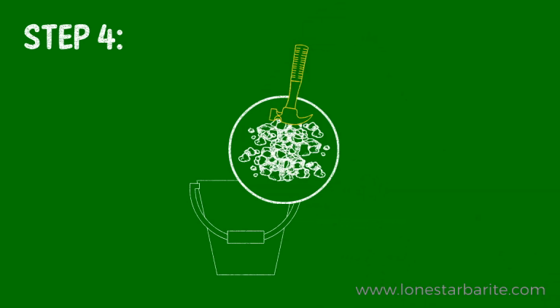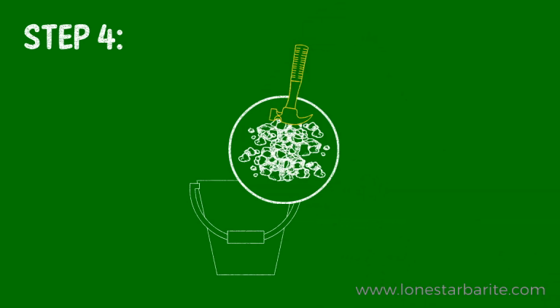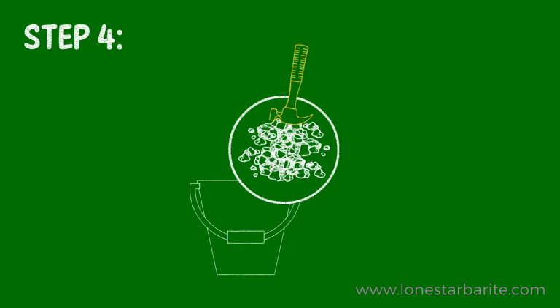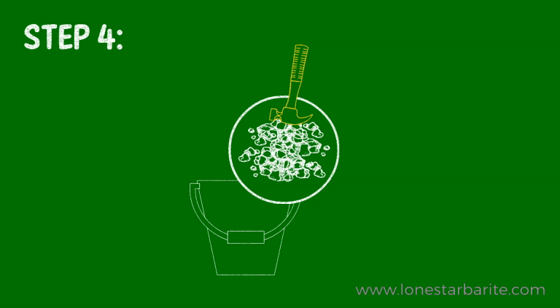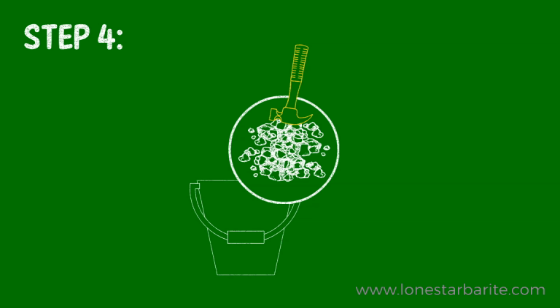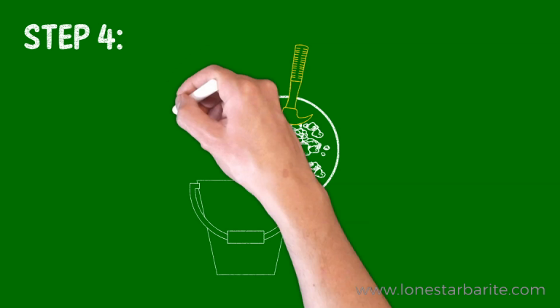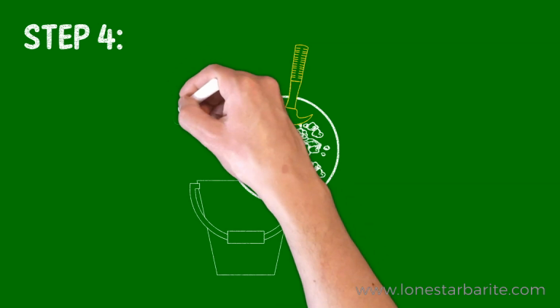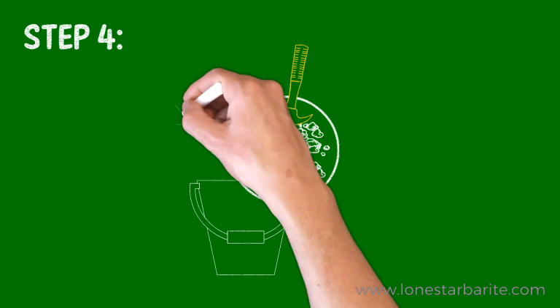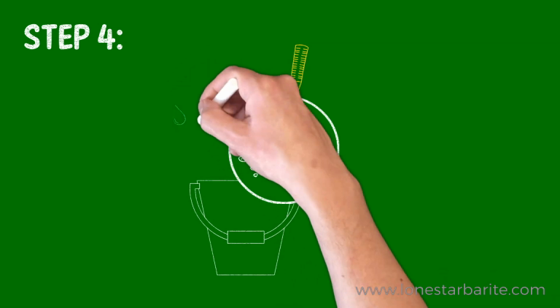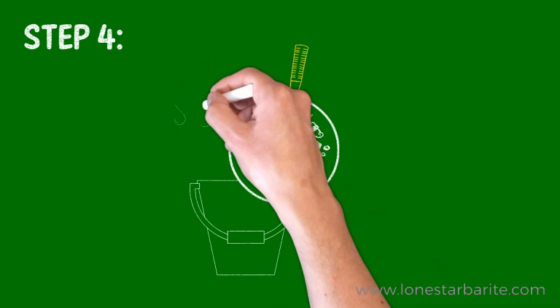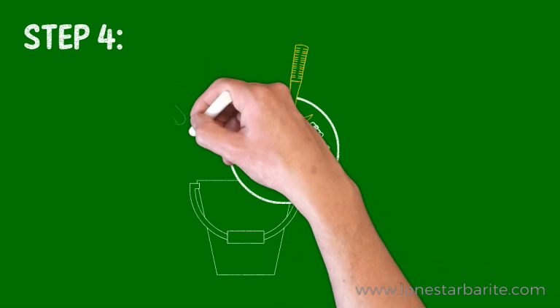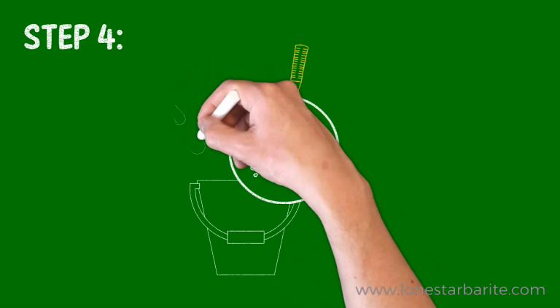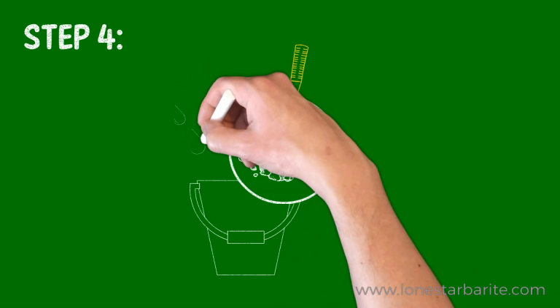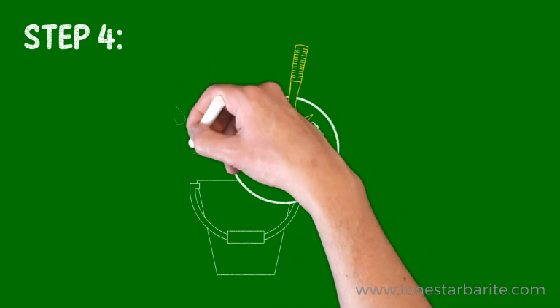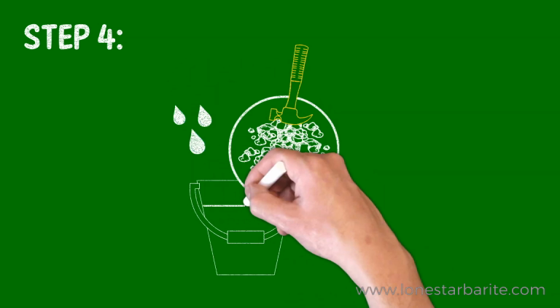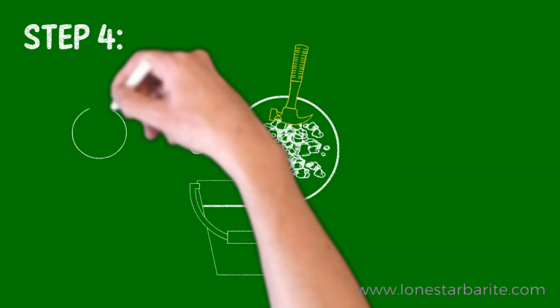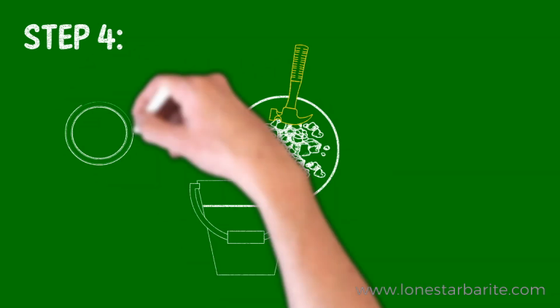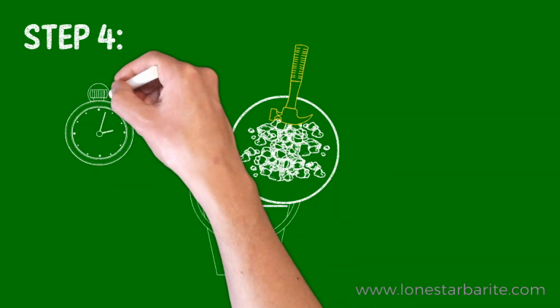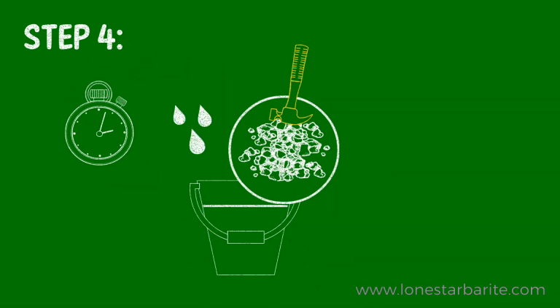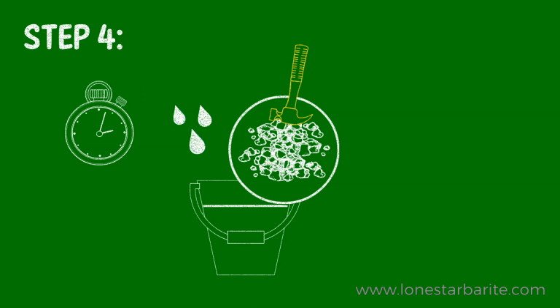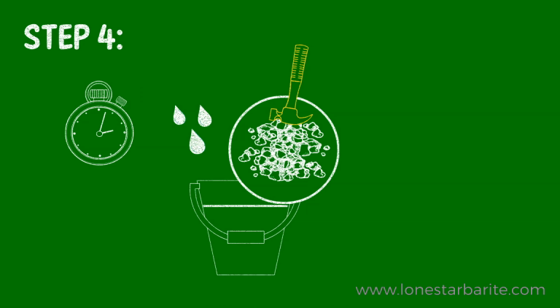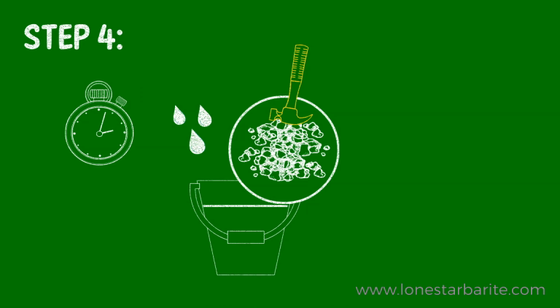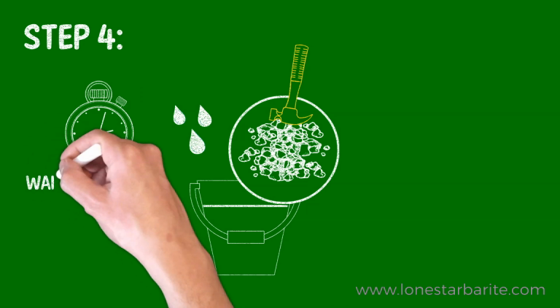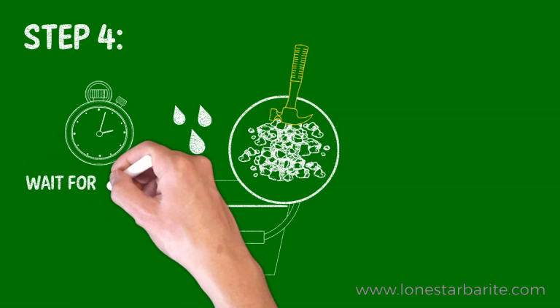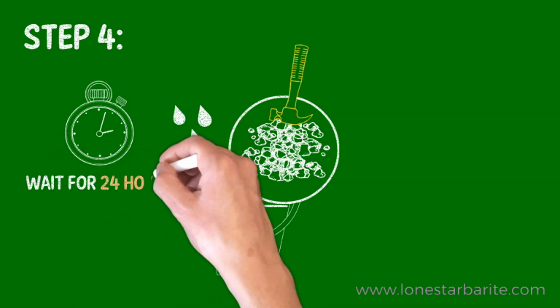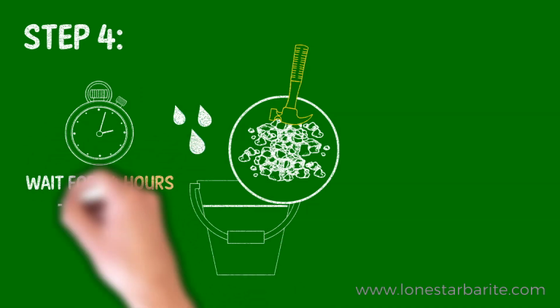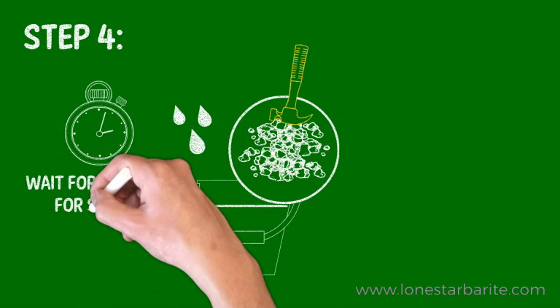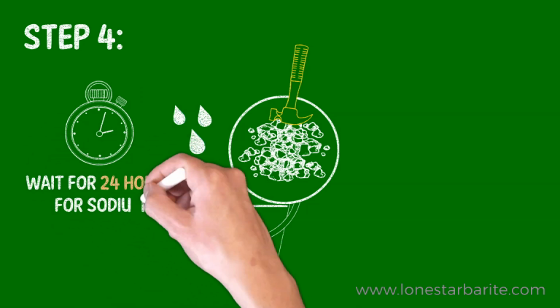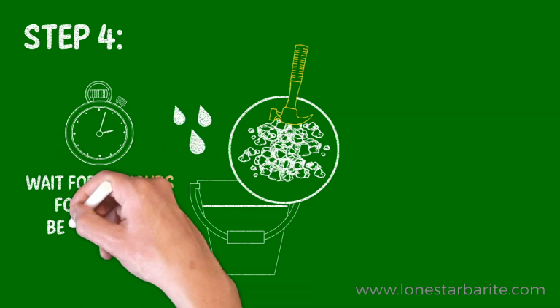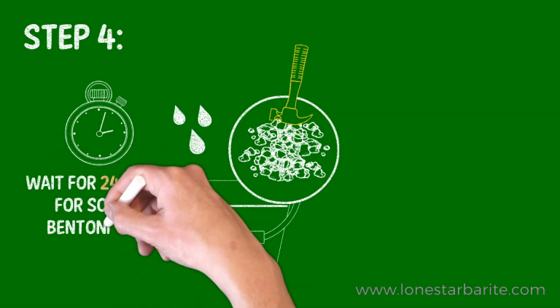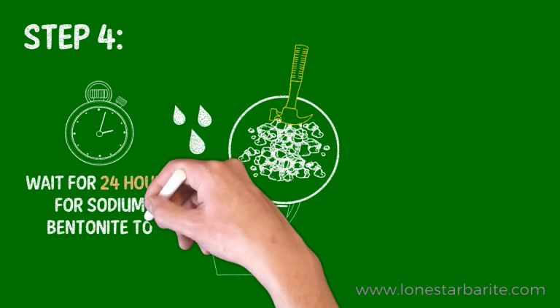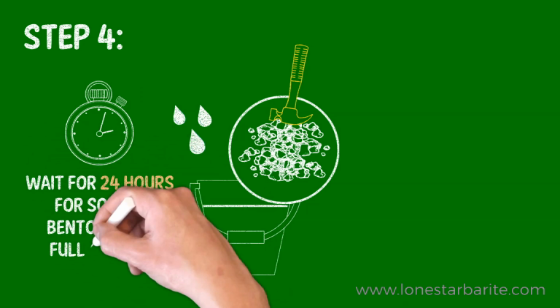After you've compacted your bucket, fill it with water. We'll wait 24 hours with the lid on — it takes 24 hours for sodium bentonite to fully swell.